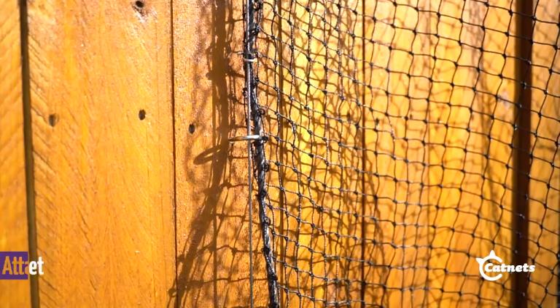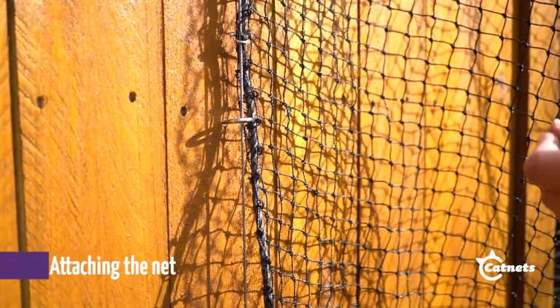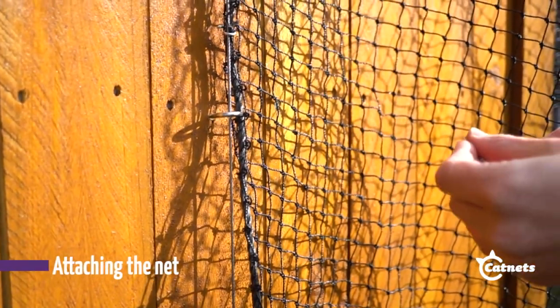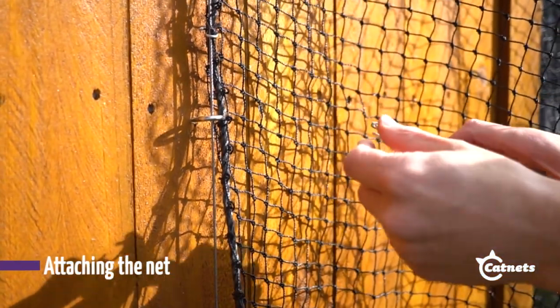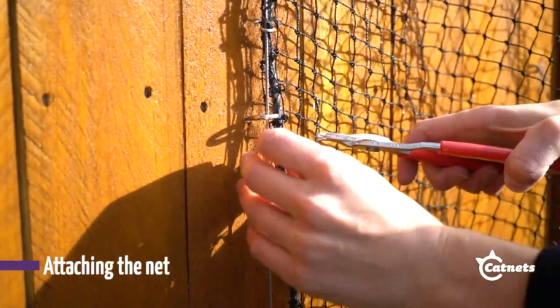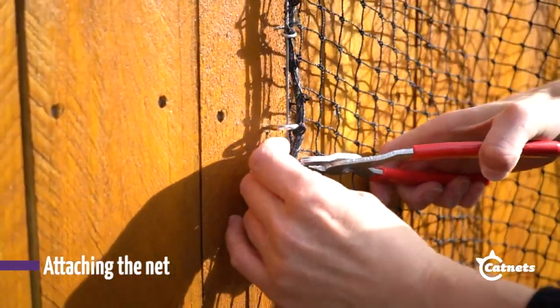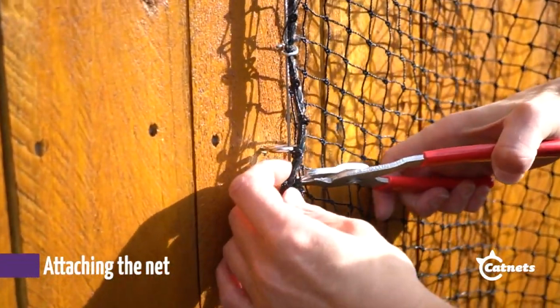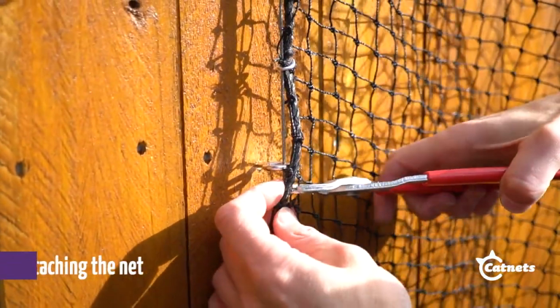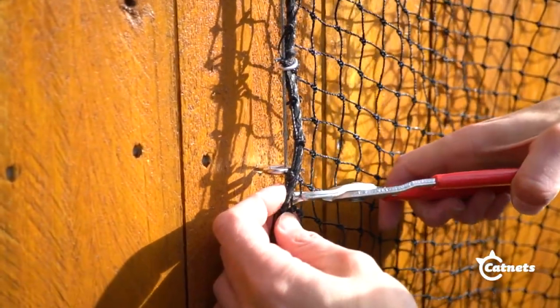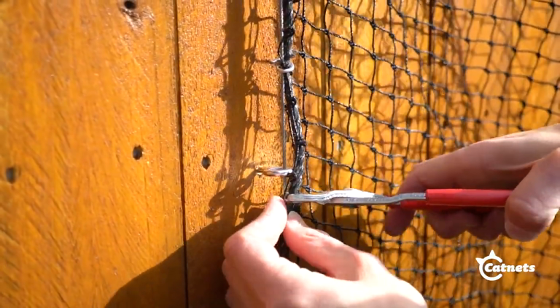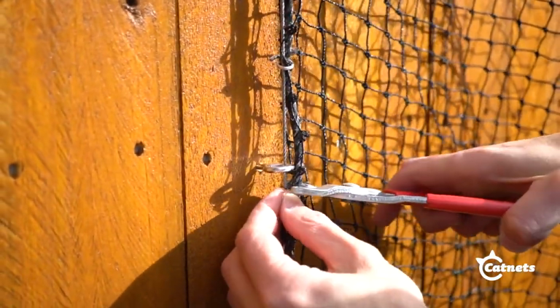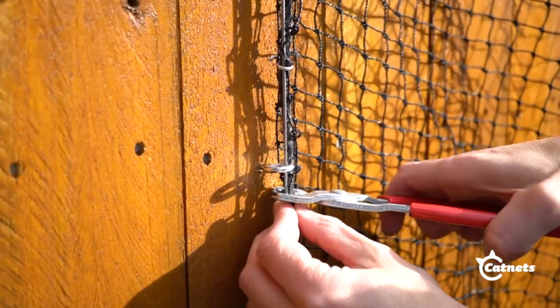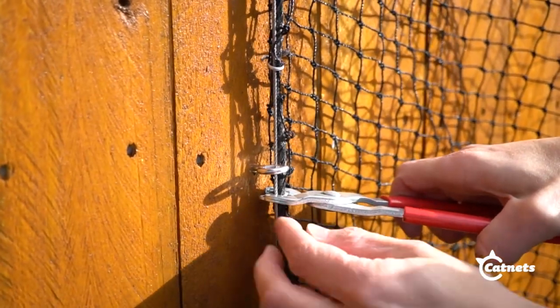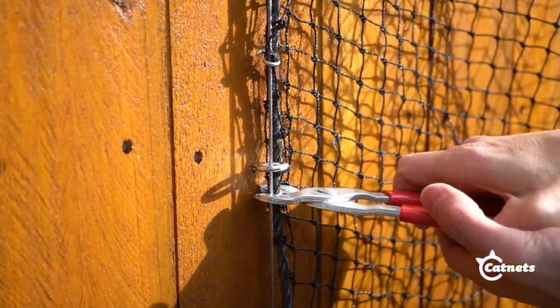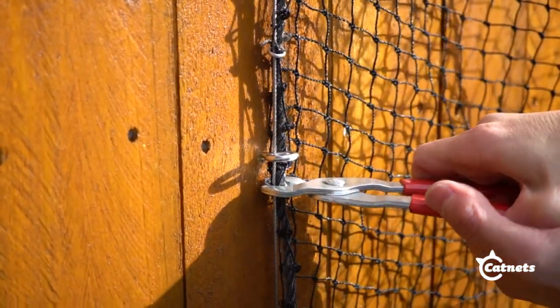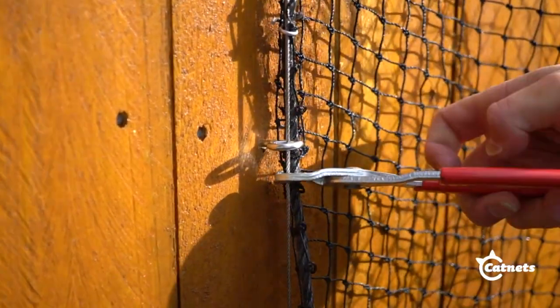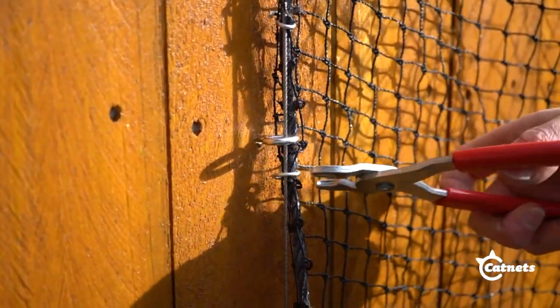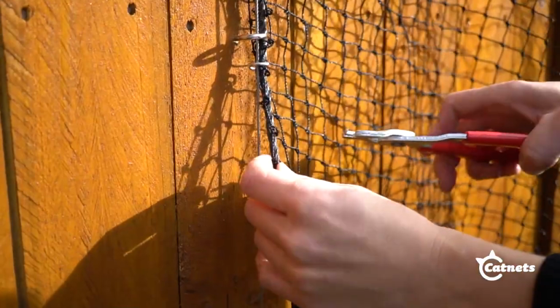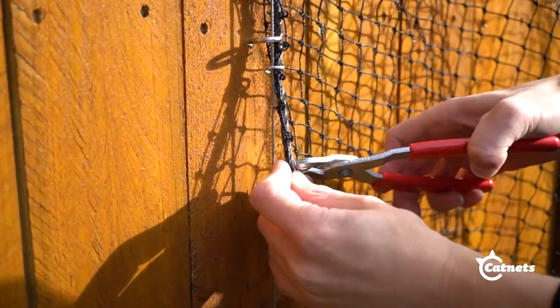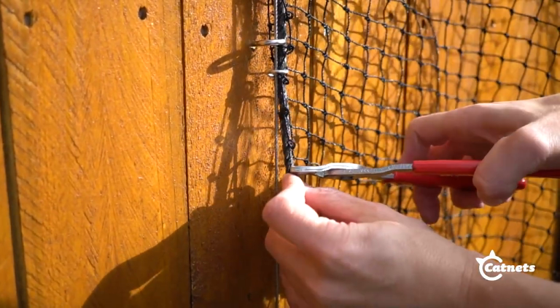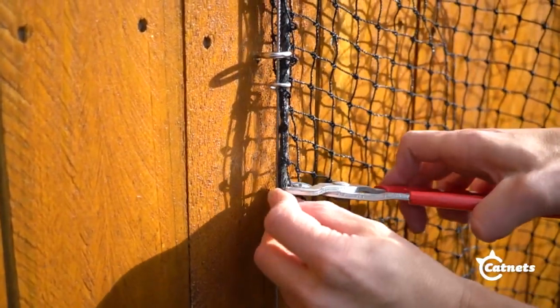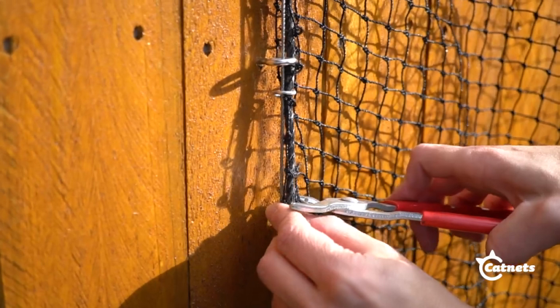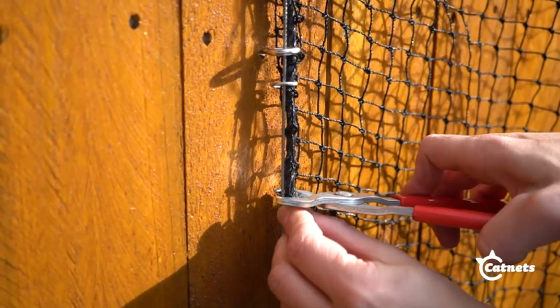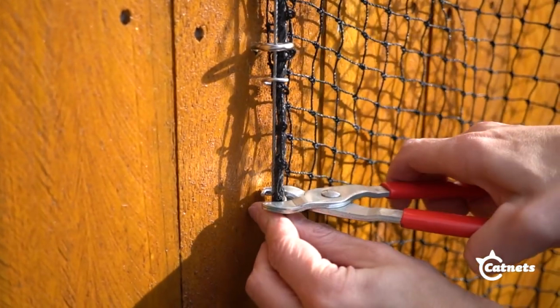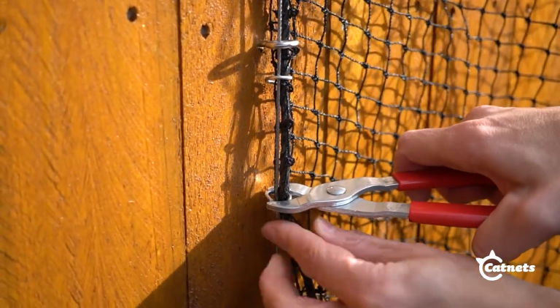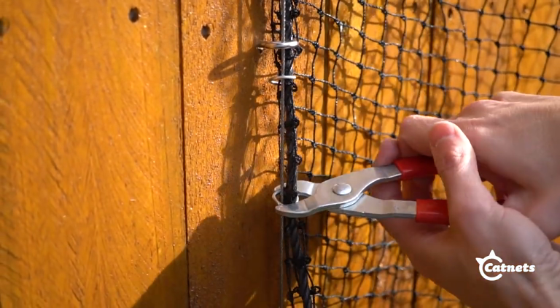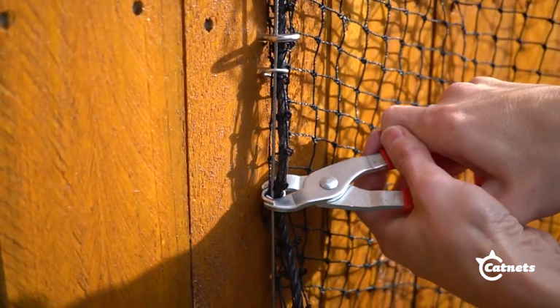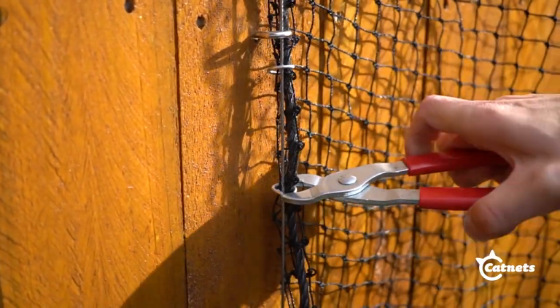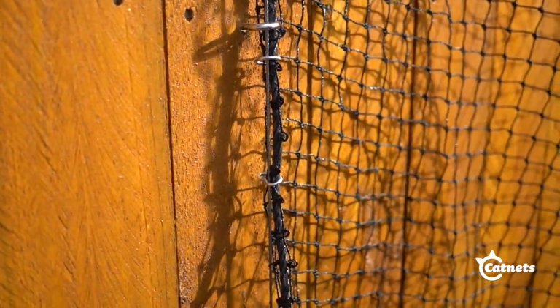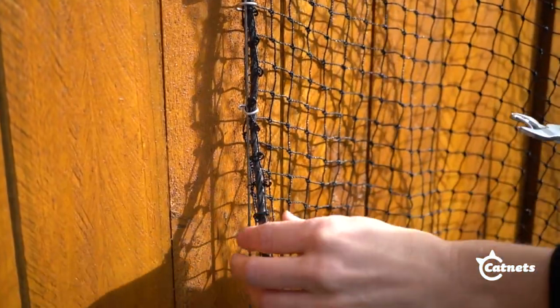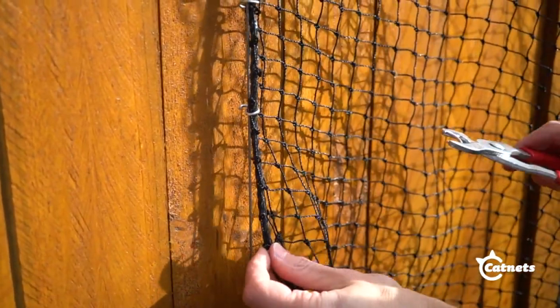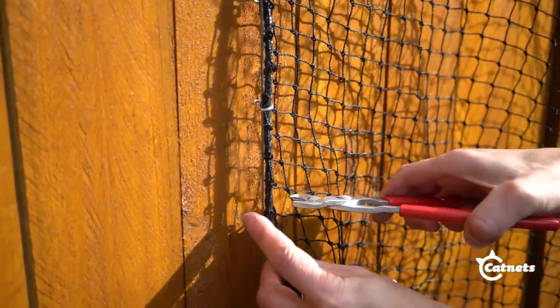Using c-clips, attach the side of the net with the edging rope to the corresponding side of the wire rope system. As you attach the net, make sure to pull as tight as possible. Keep the tension on the net and attach c-clips every five mesh squares to prevent it from bowing.